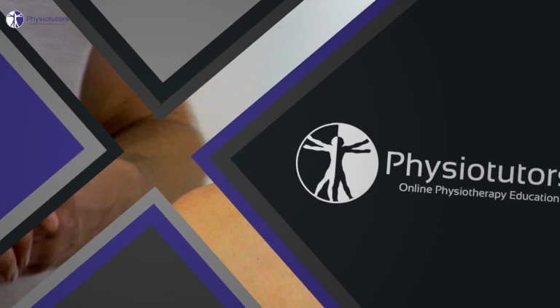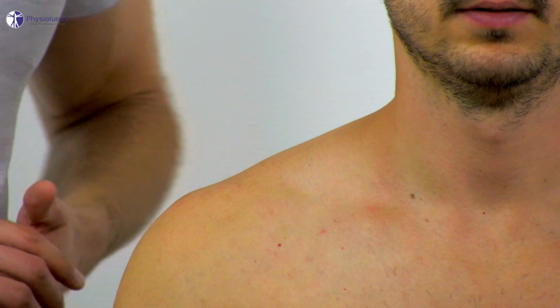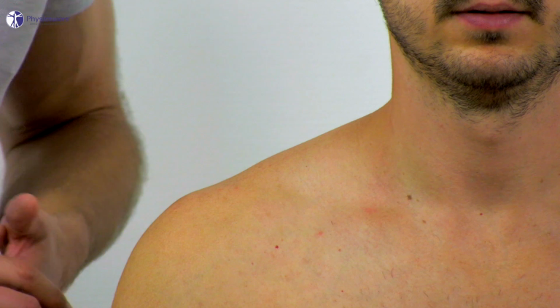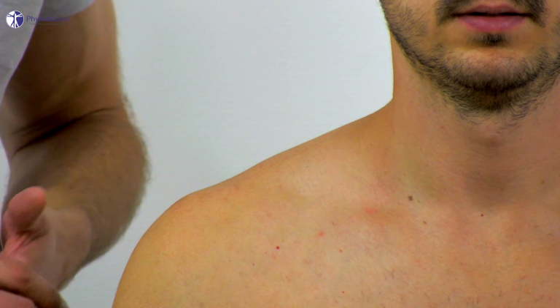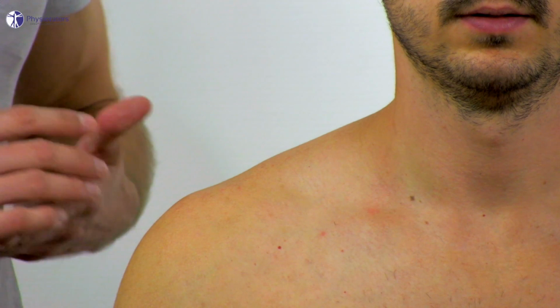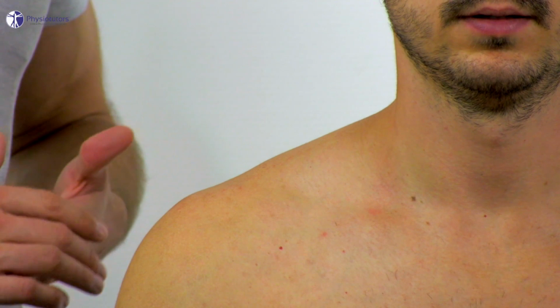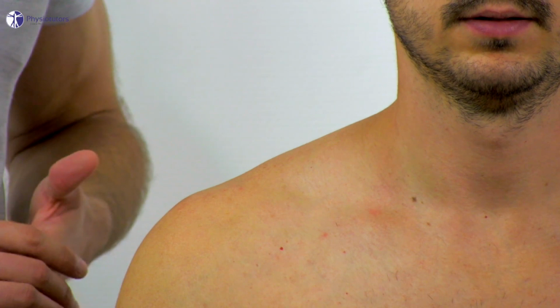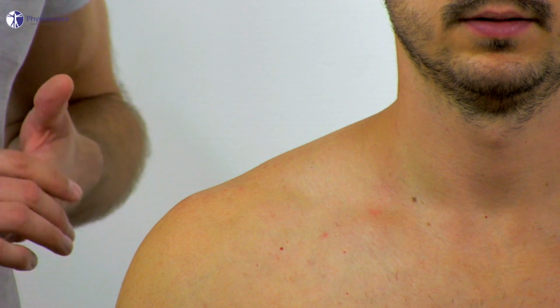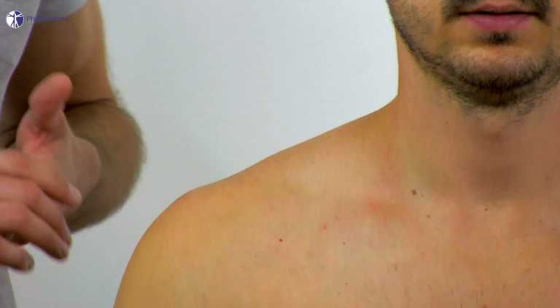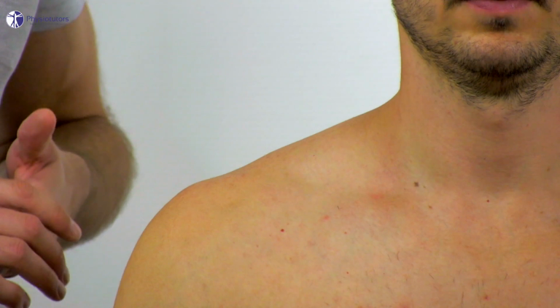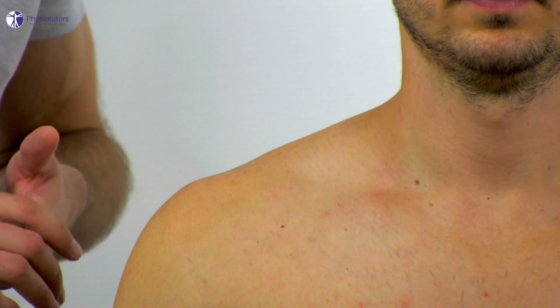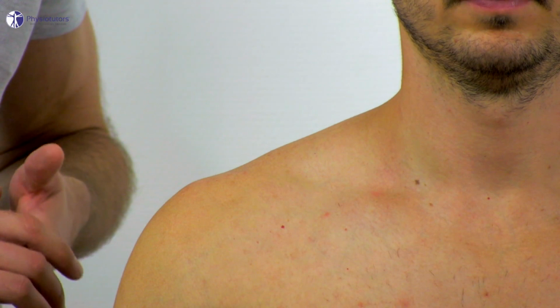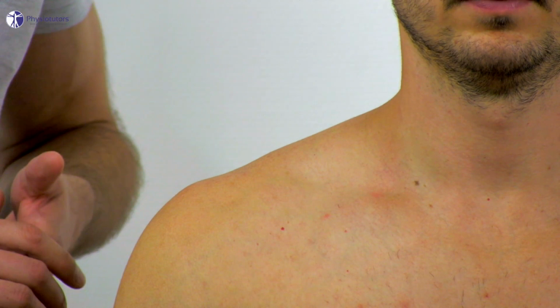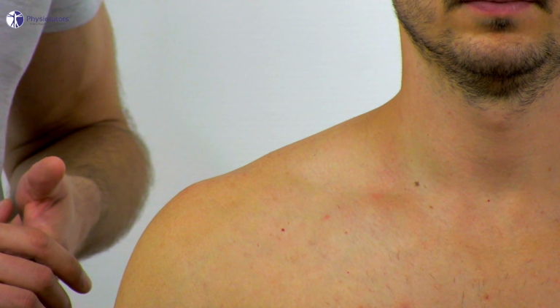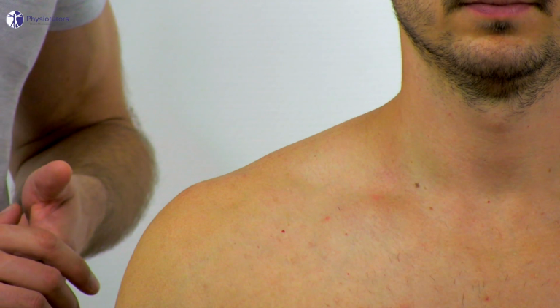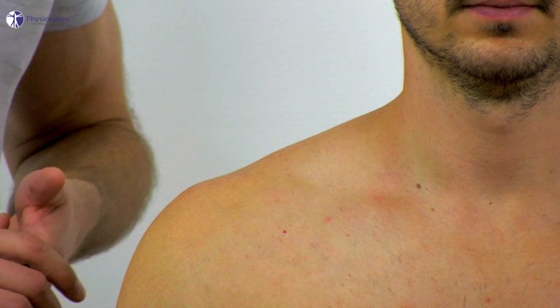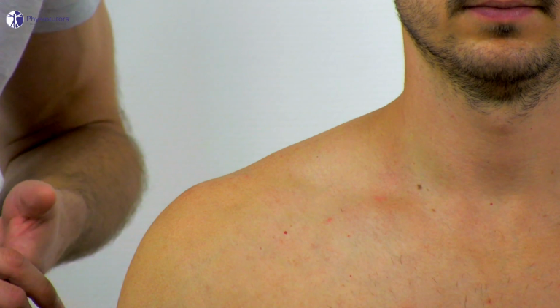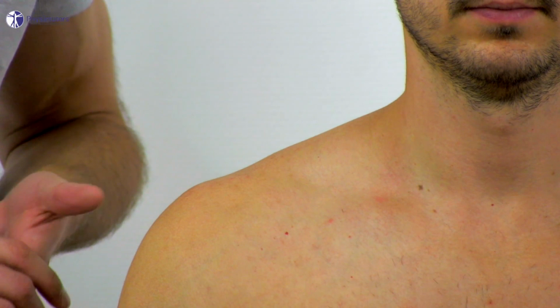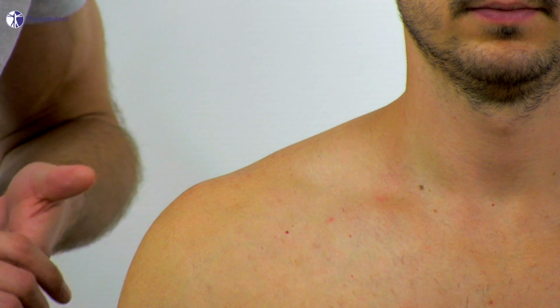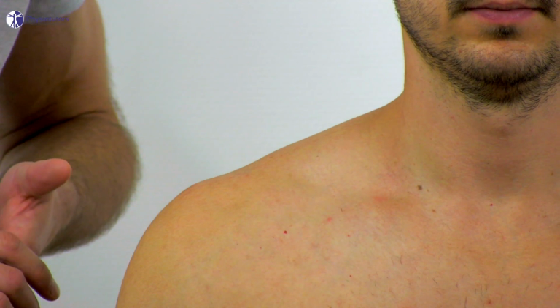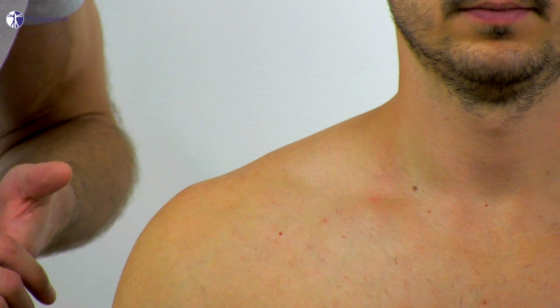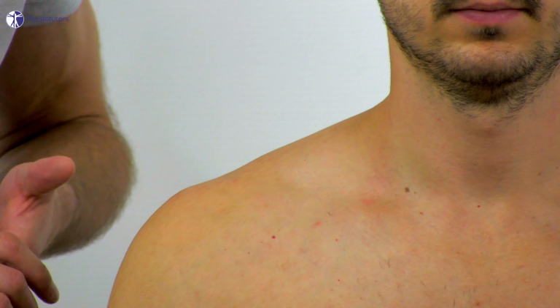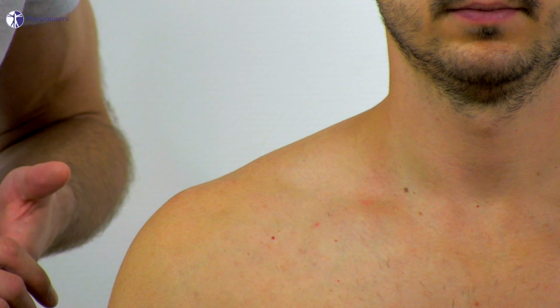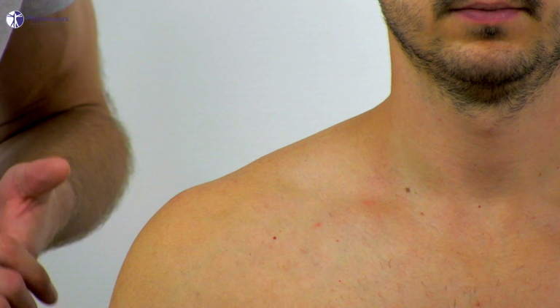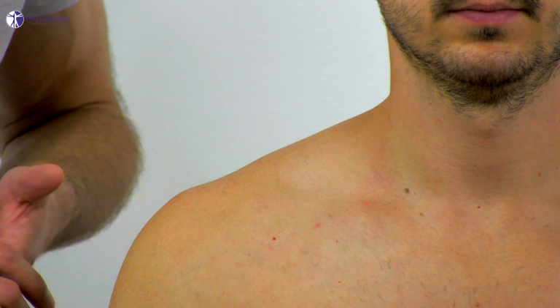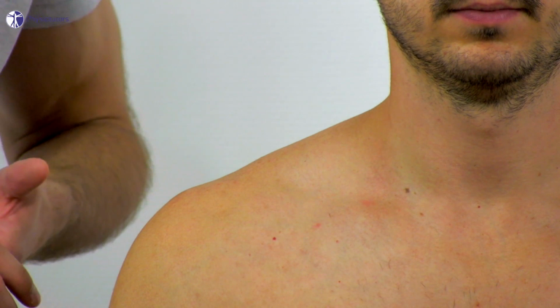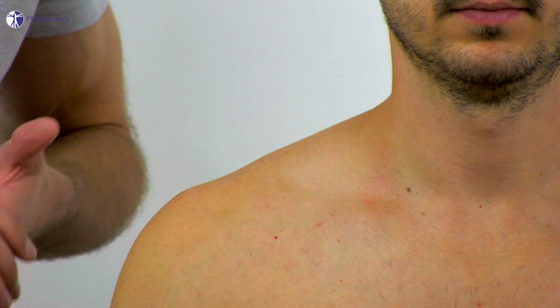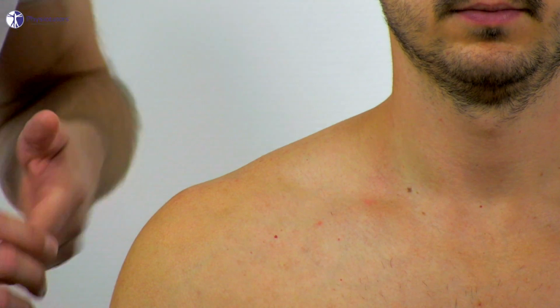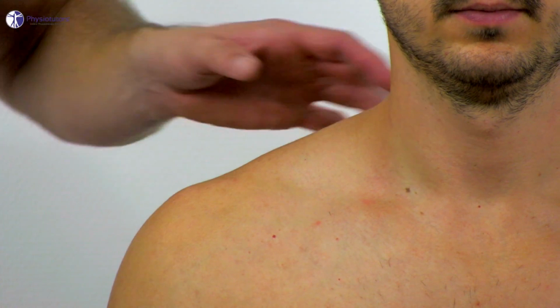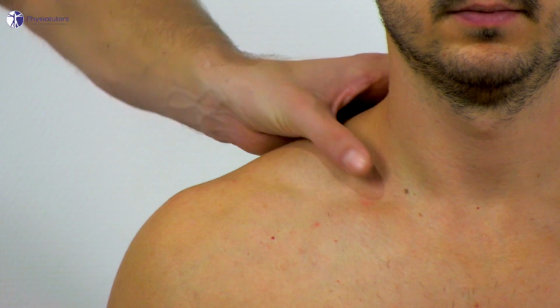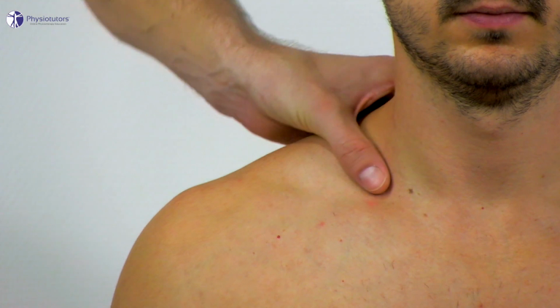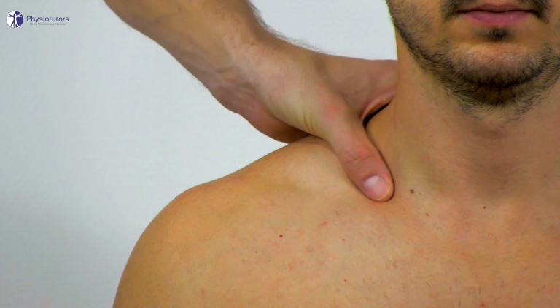To perform Morley's test, have your patient sit upright with the arms at the side of the body. Then the examiner compresses the supraclavicular fossa for 30 seconds.